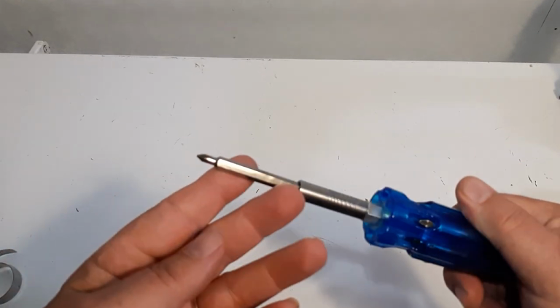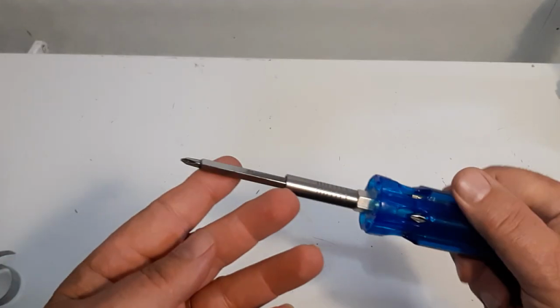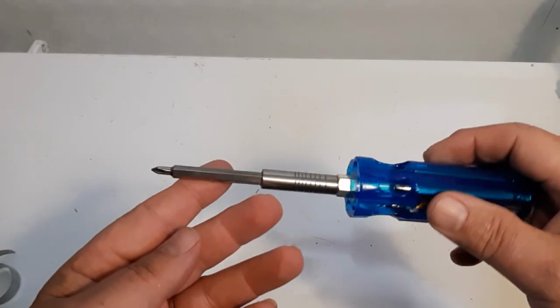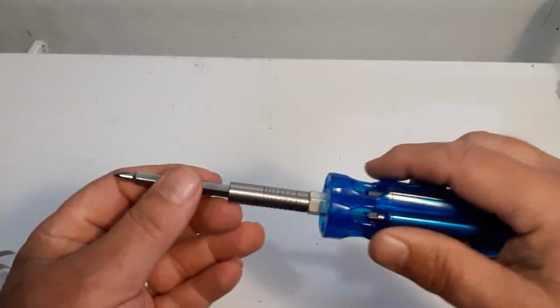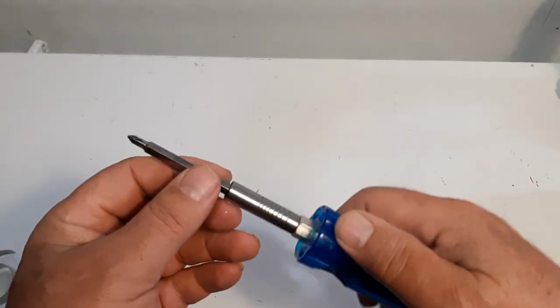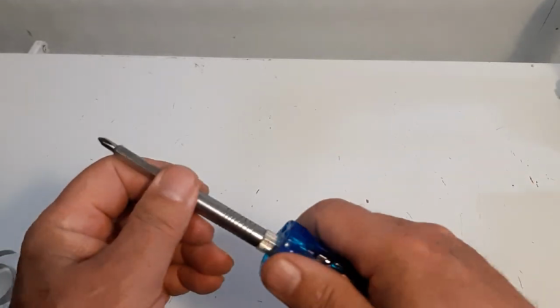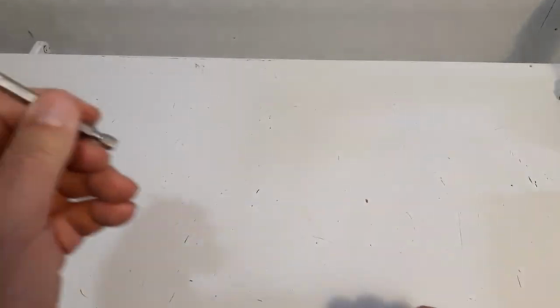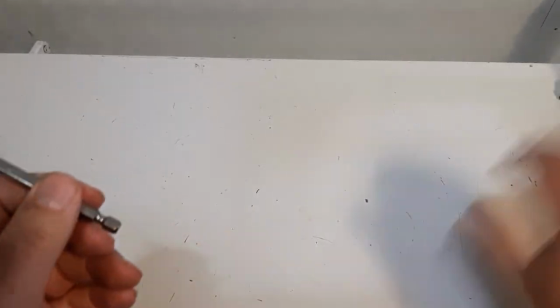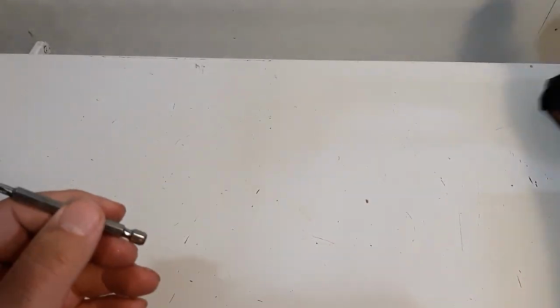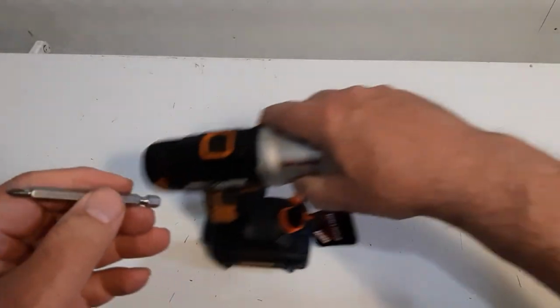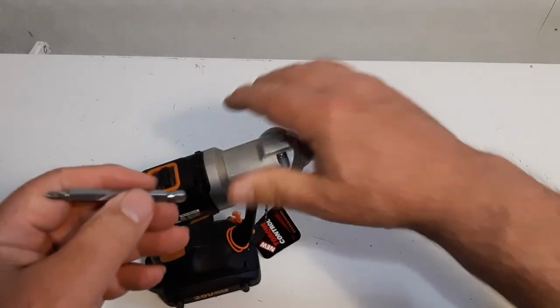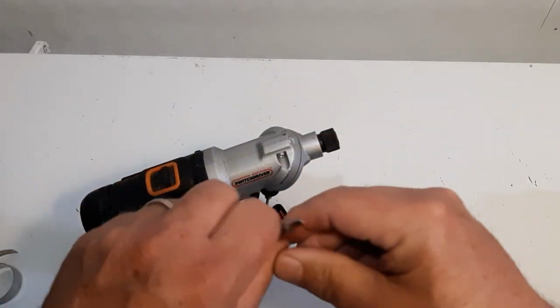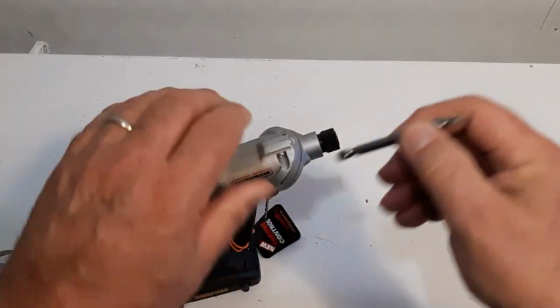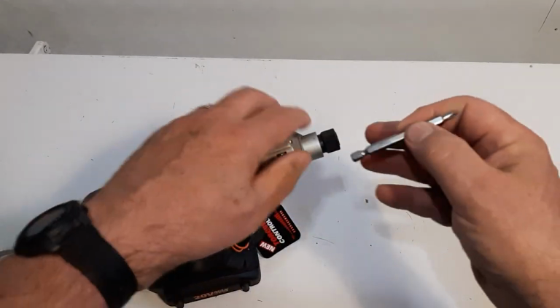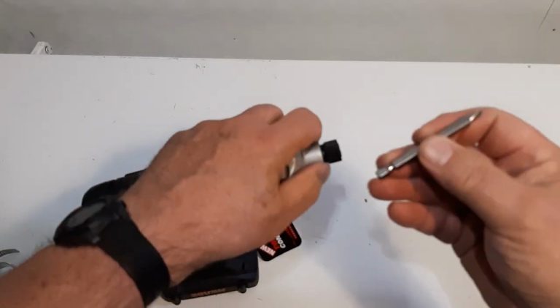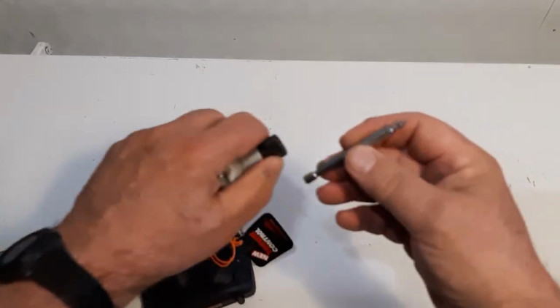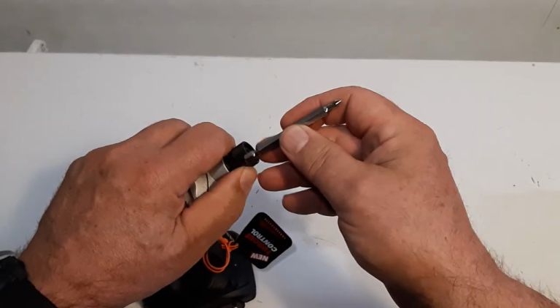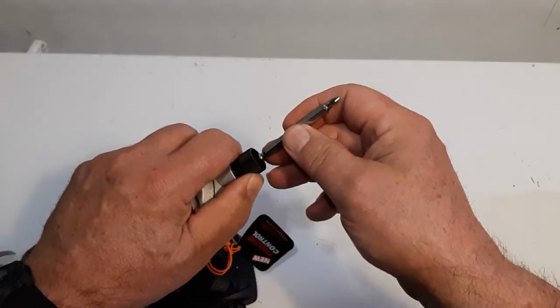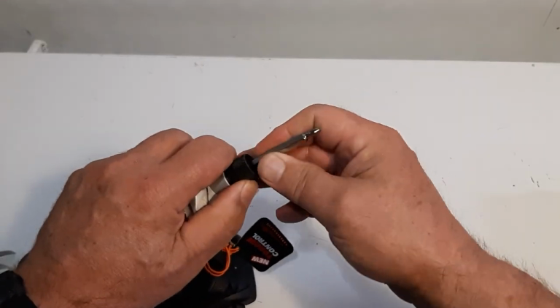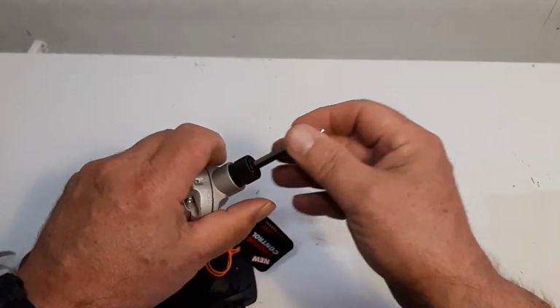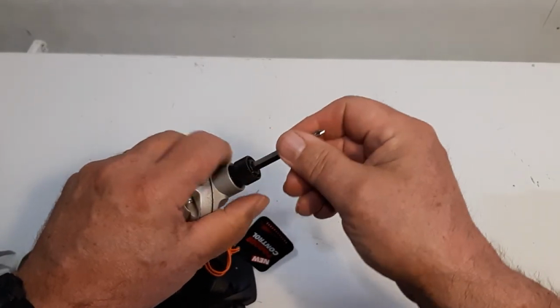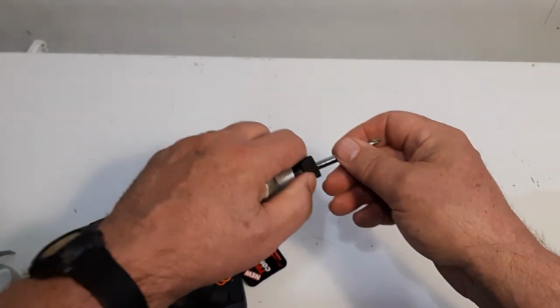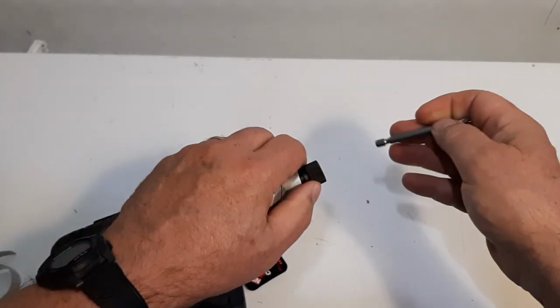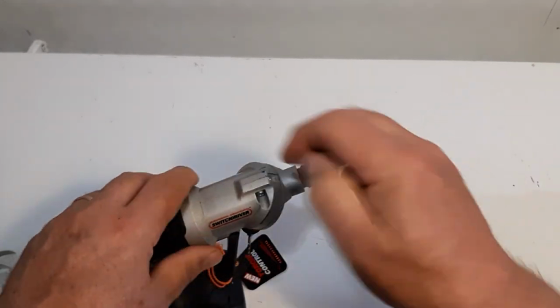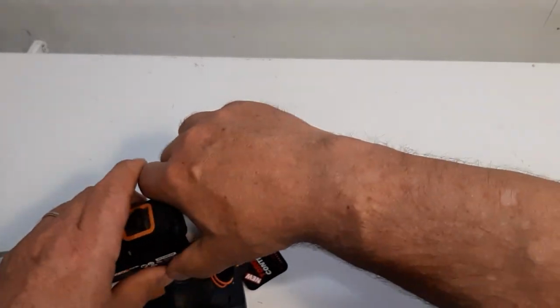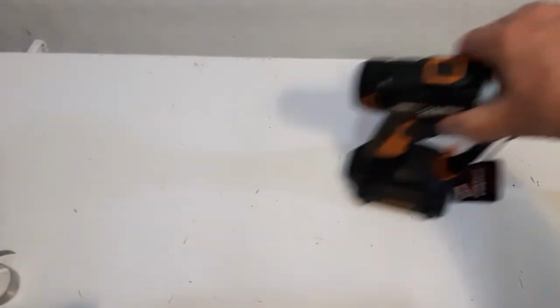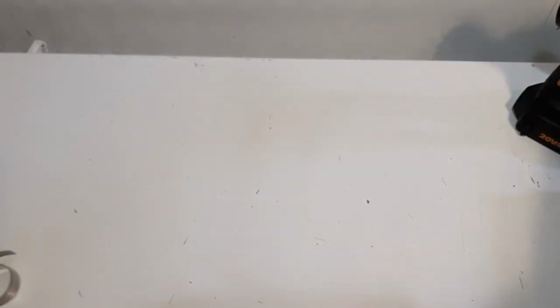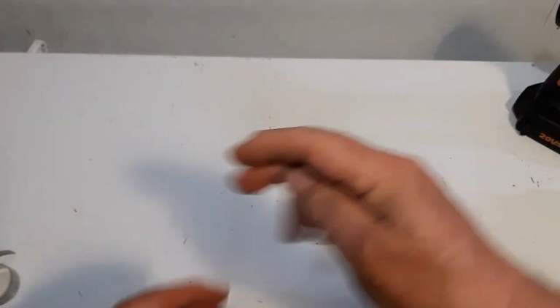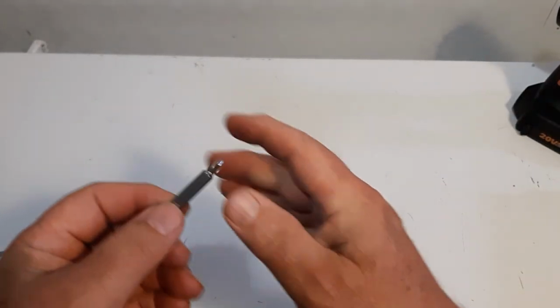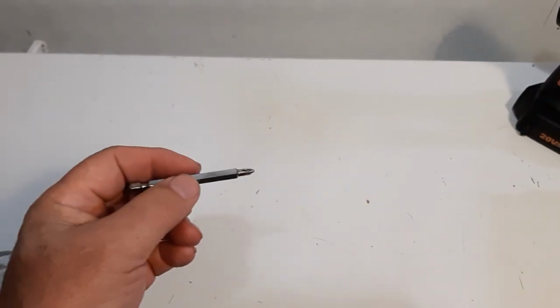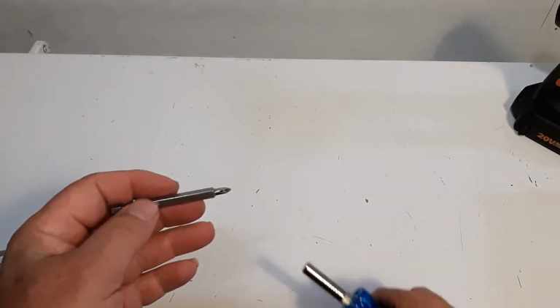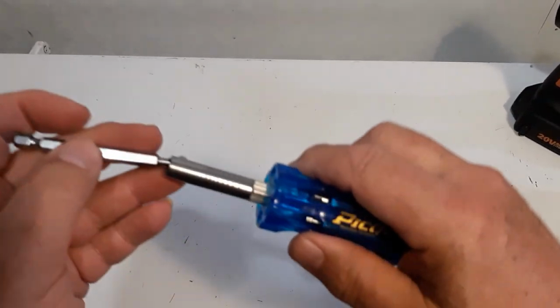These are good bits and you can use them in your drill as well, since they have a quarter-inch shank. That's another bonus — keep that in mind.